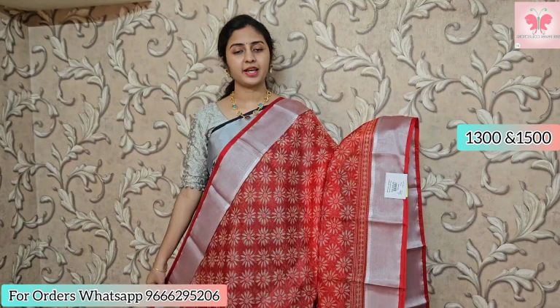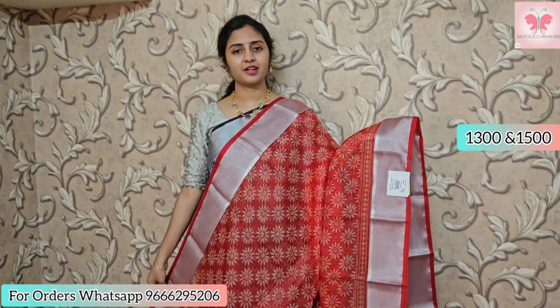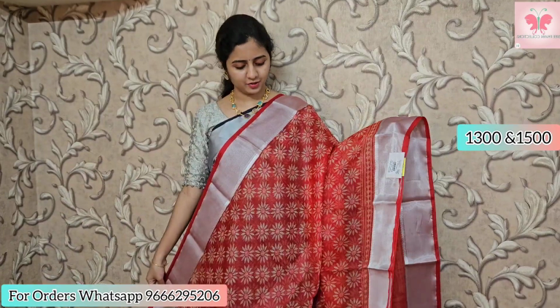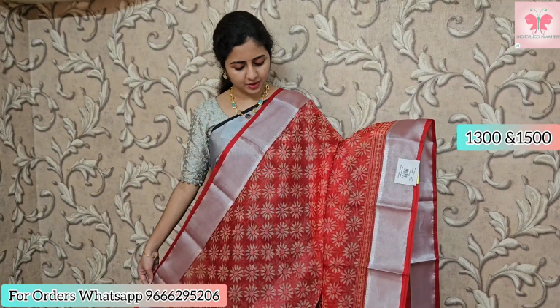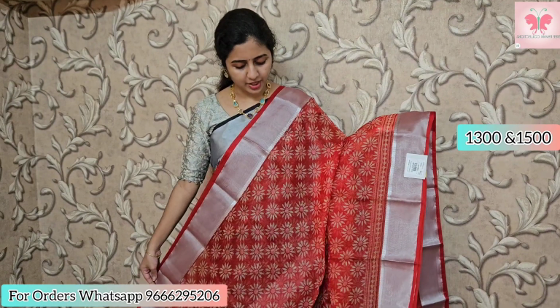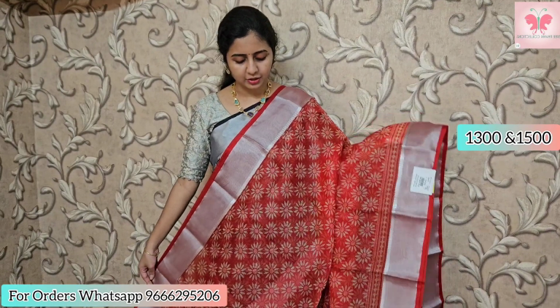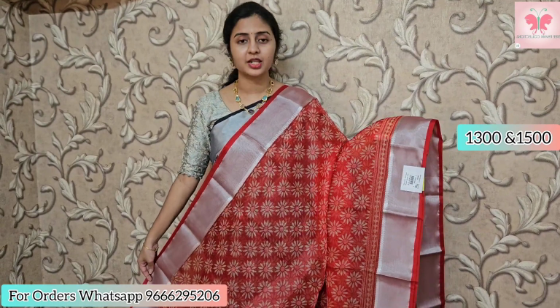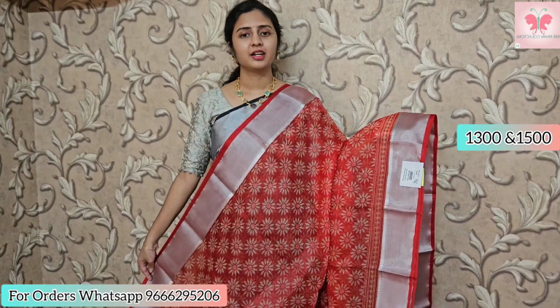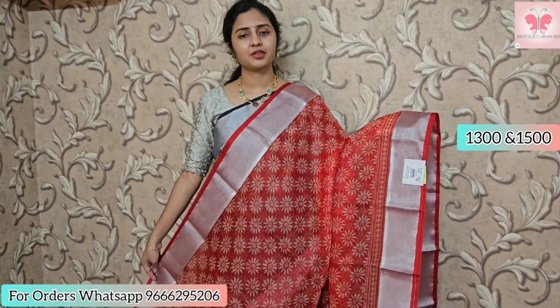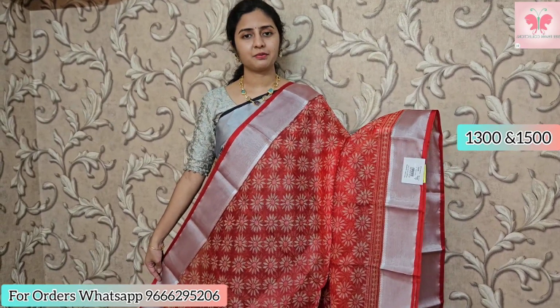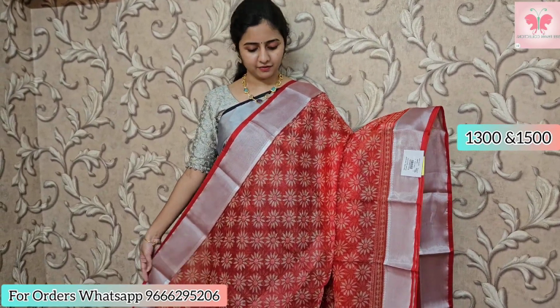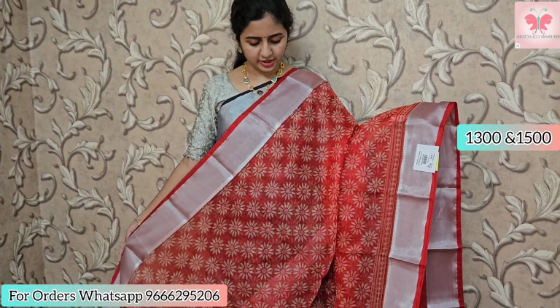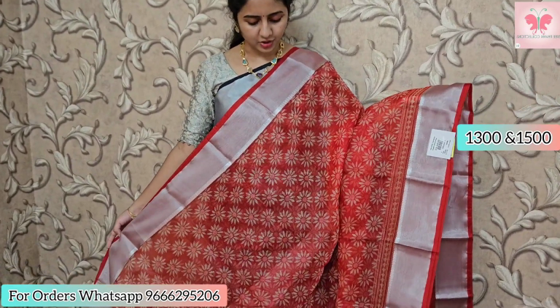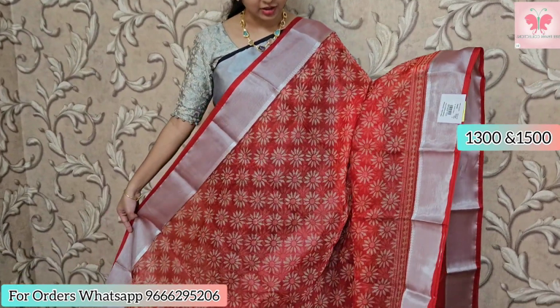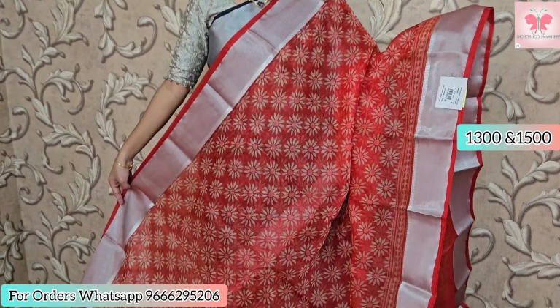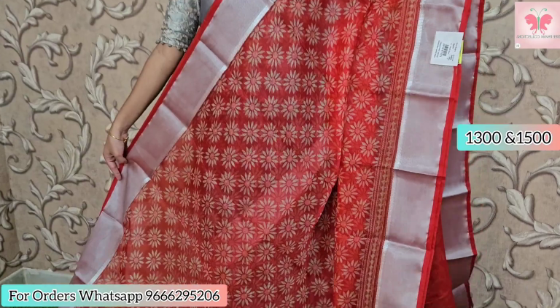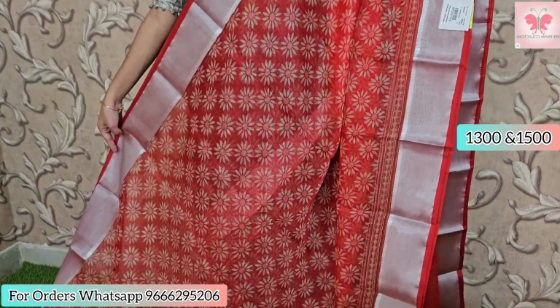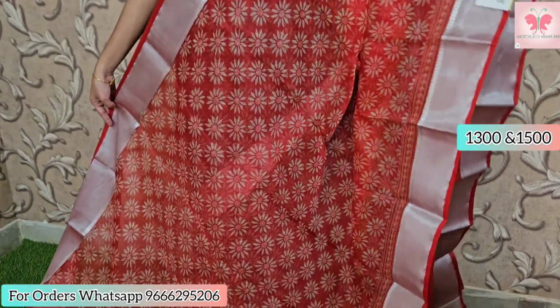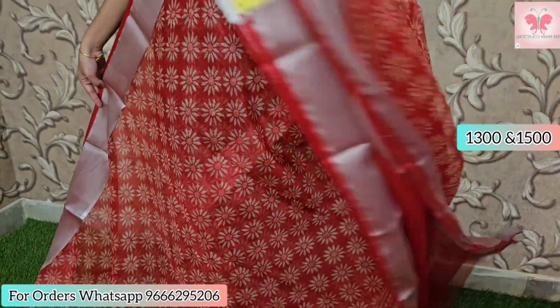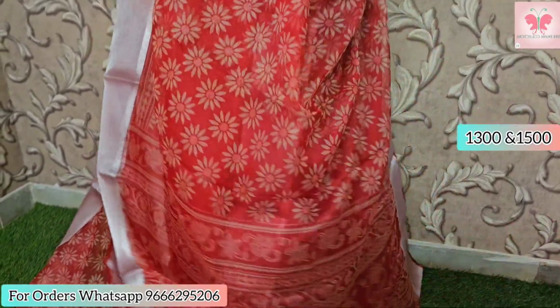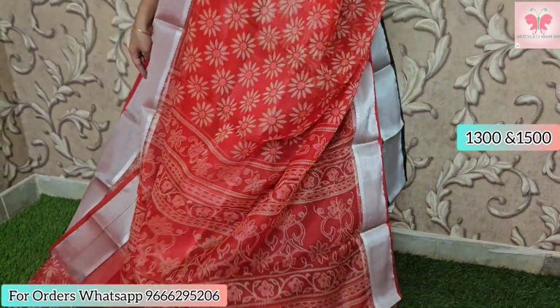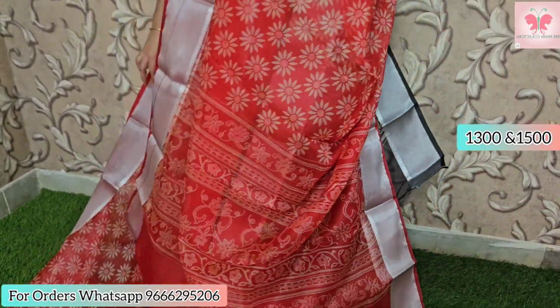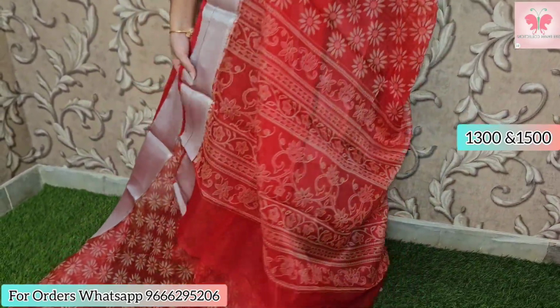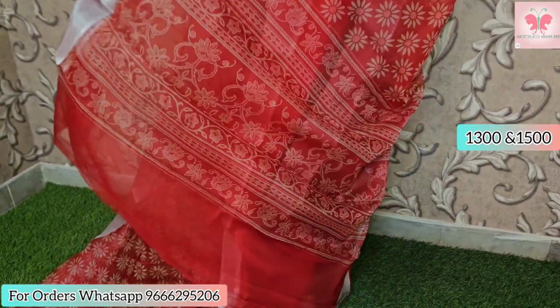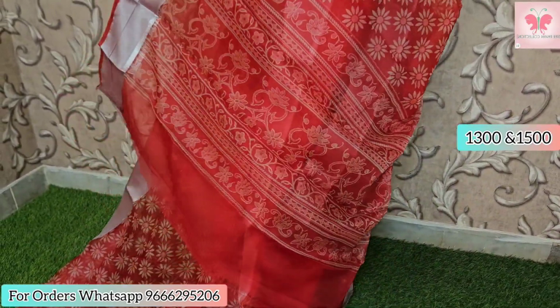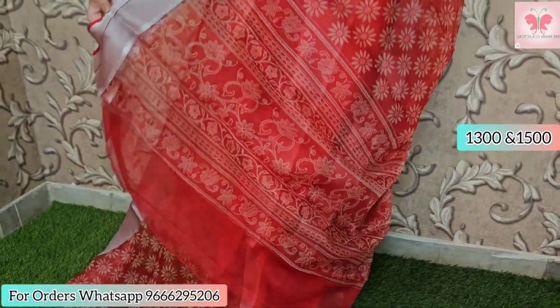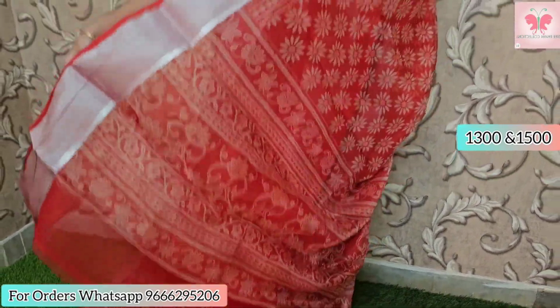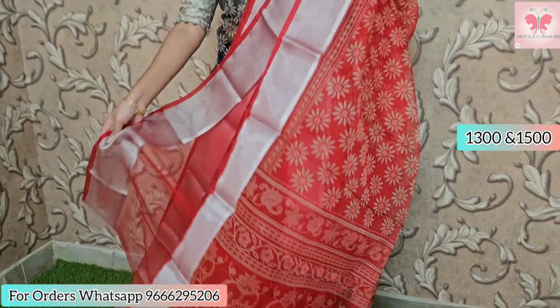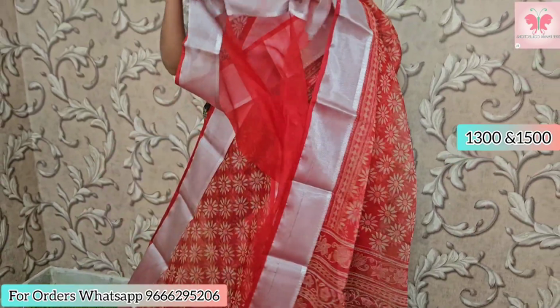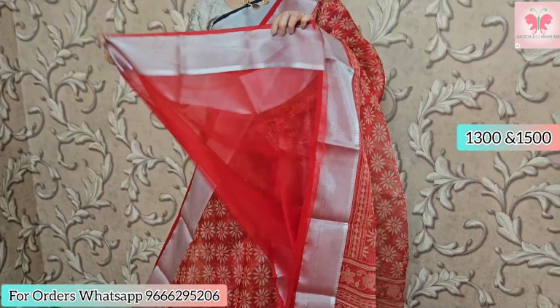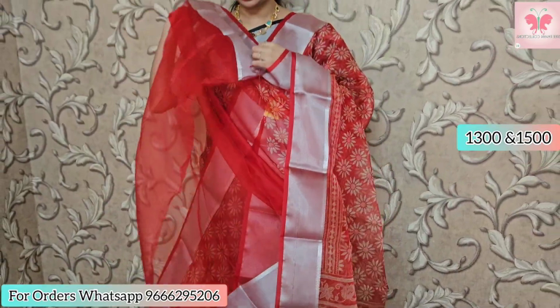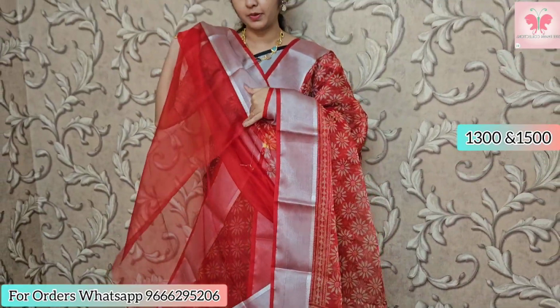Next one, I am going to show the bright red. It has the same floral design with borders. This is the blouse — plain red running blouse.